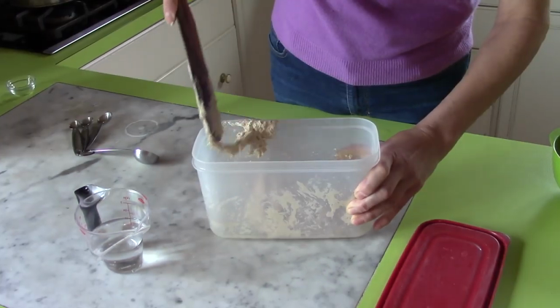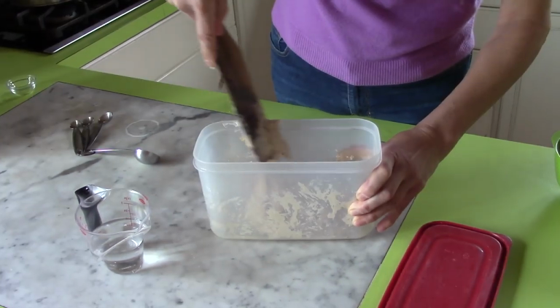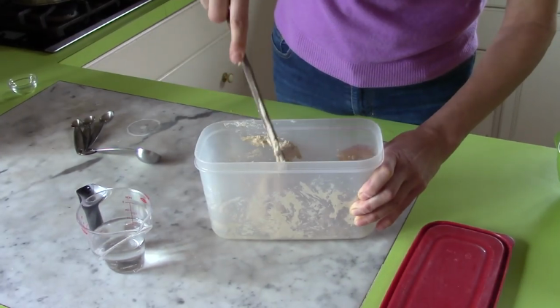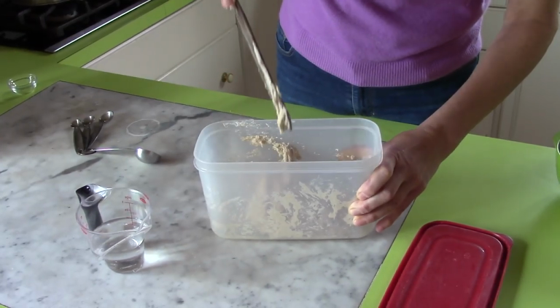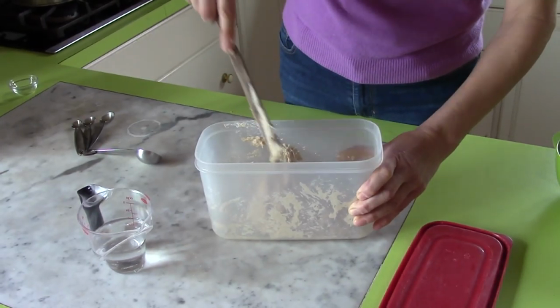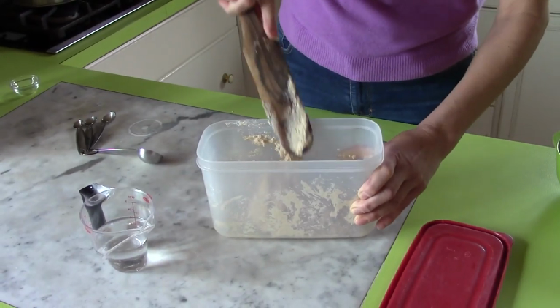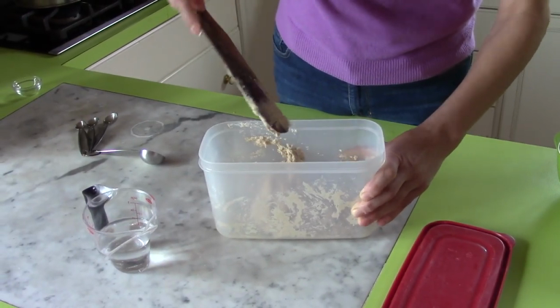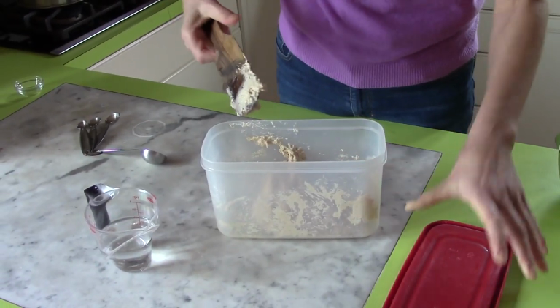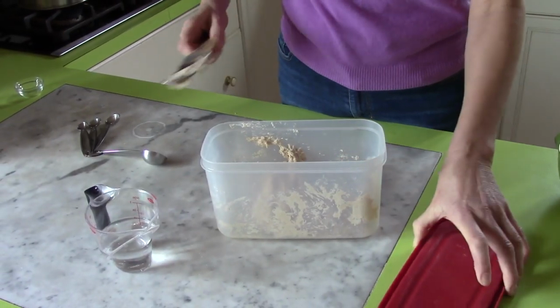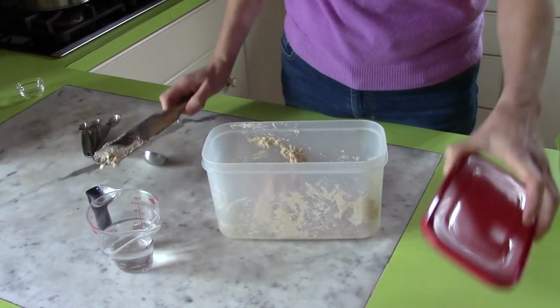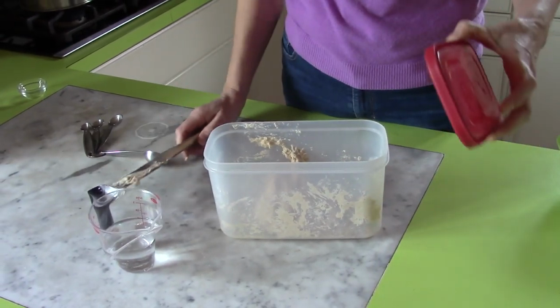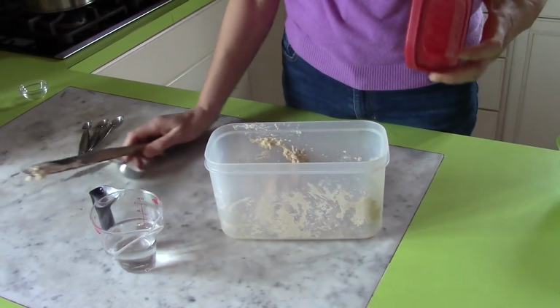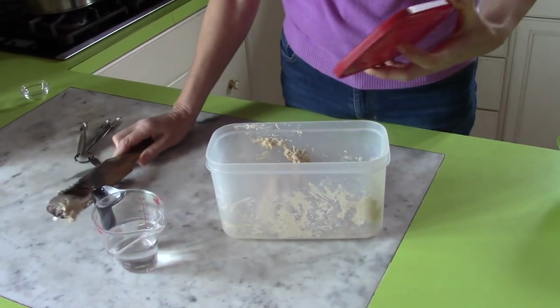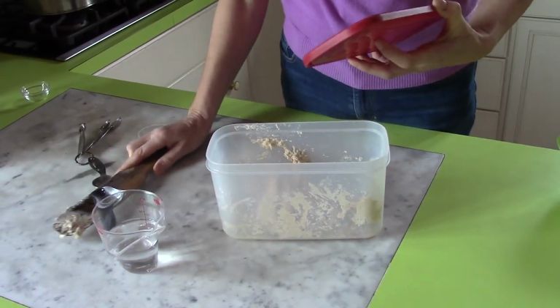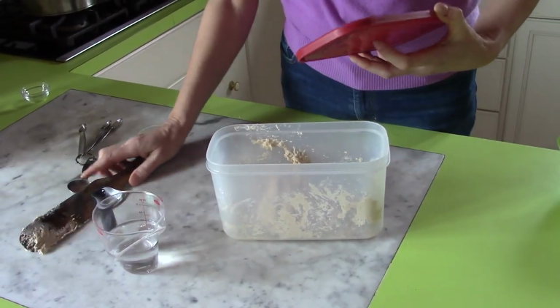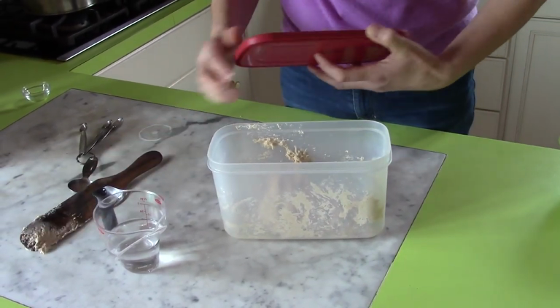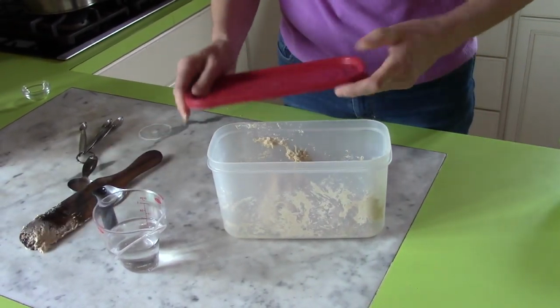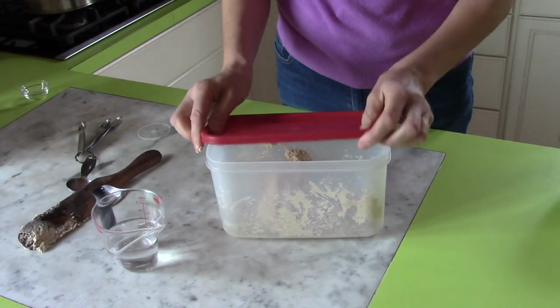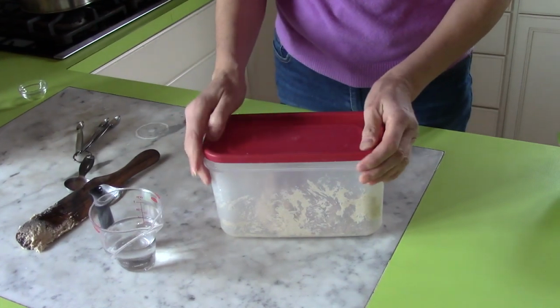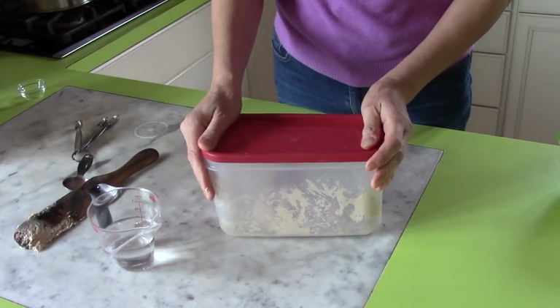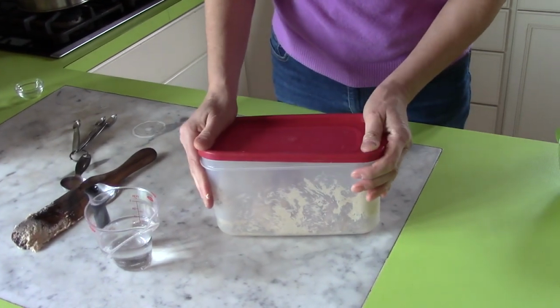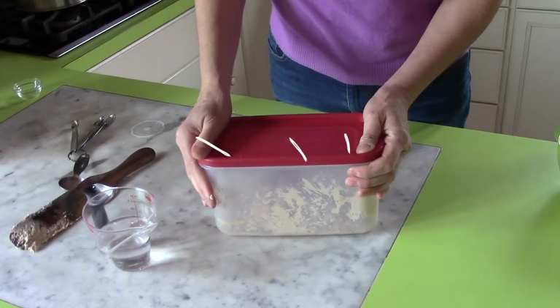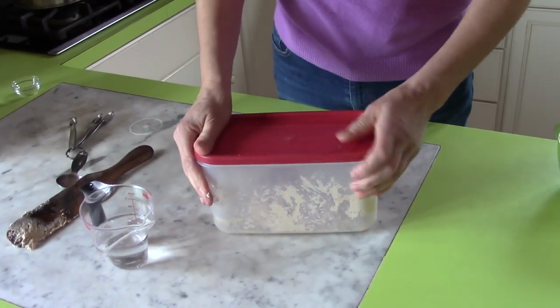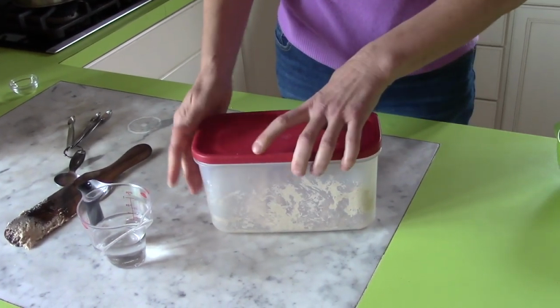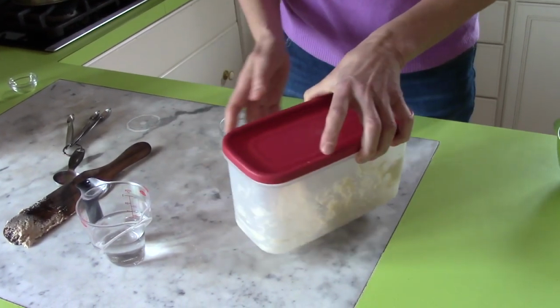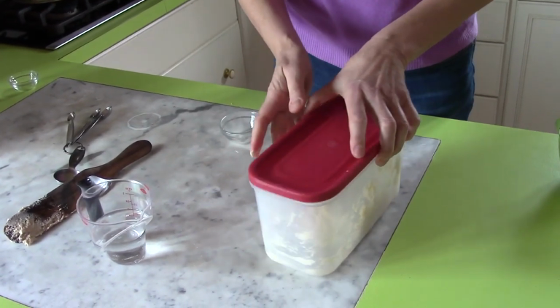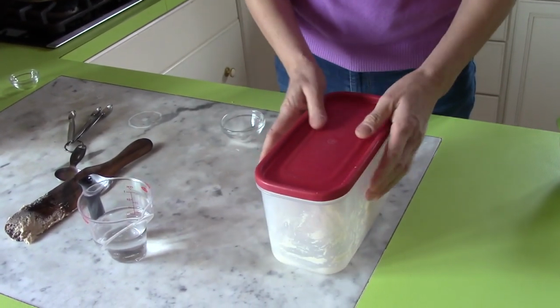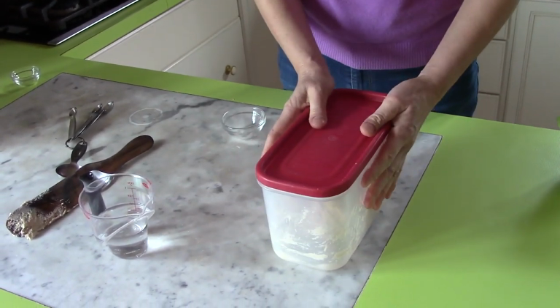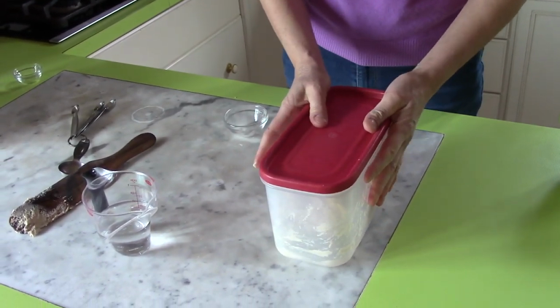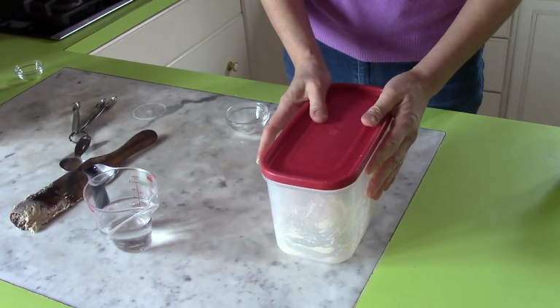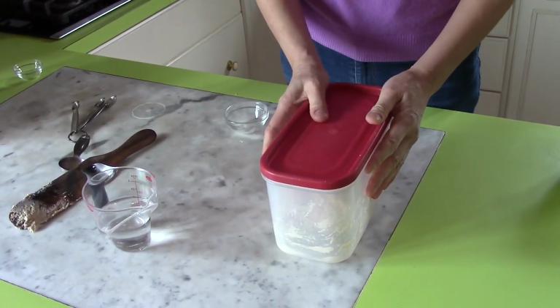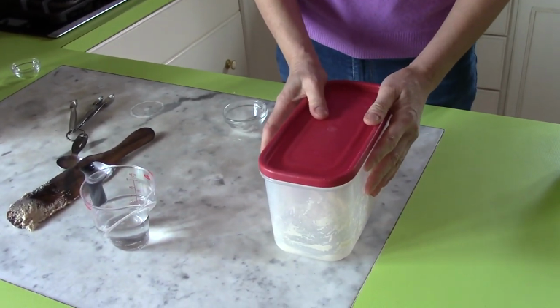Now I'll cover it with the lid — a tight-fitting lid — and just let it sit on the counter for an hour.